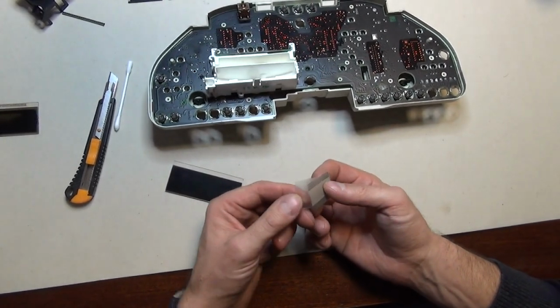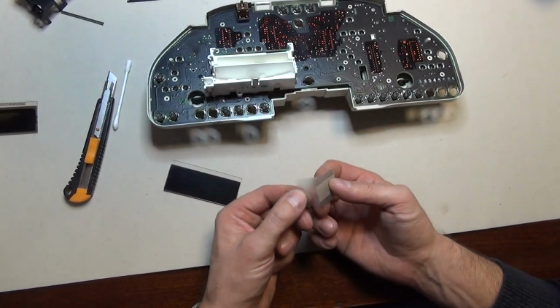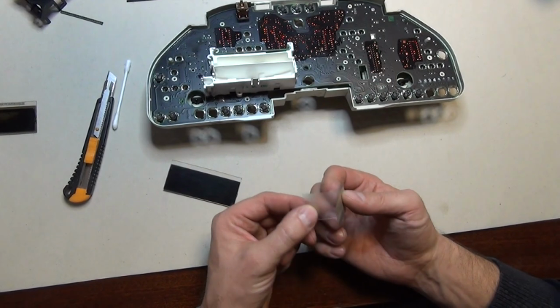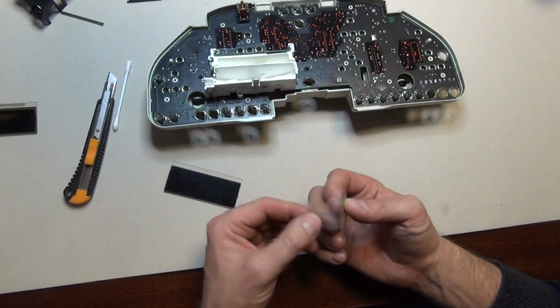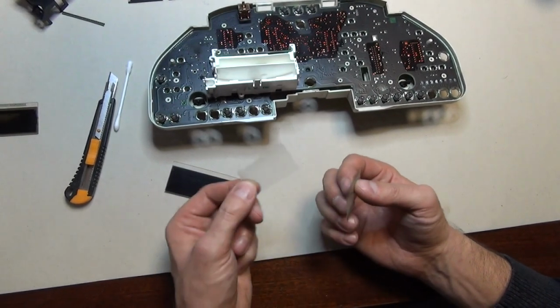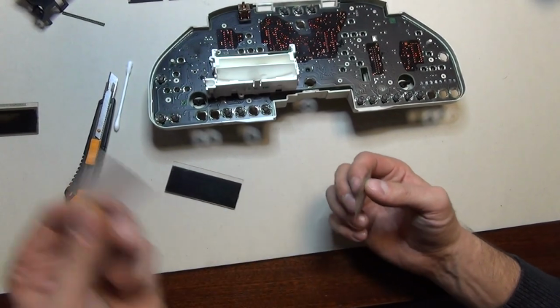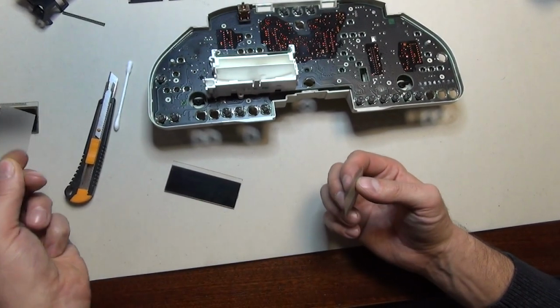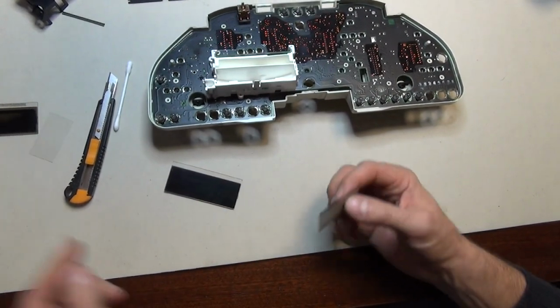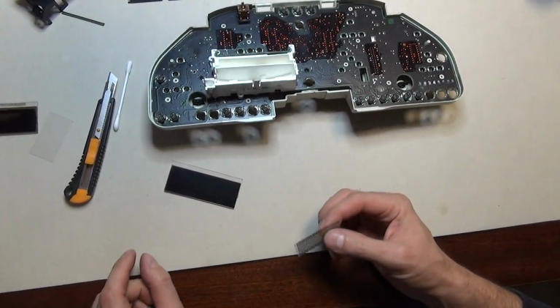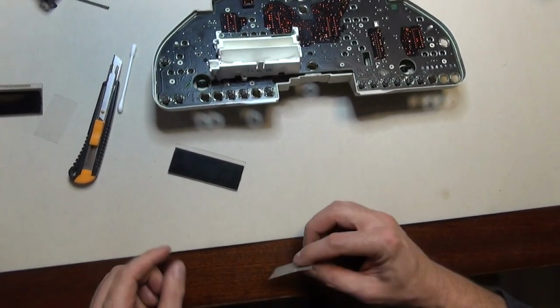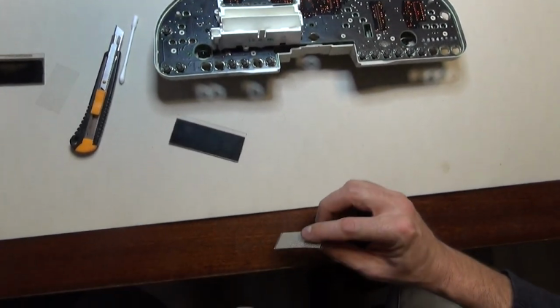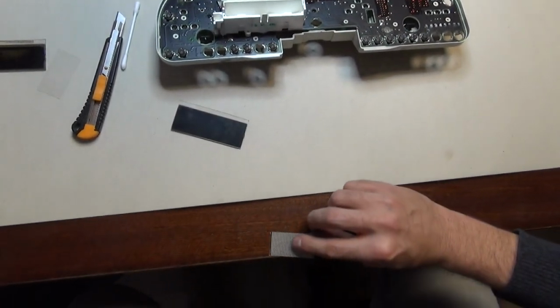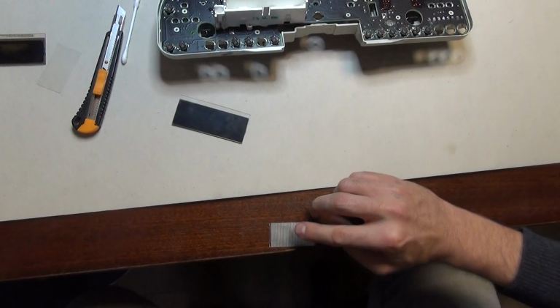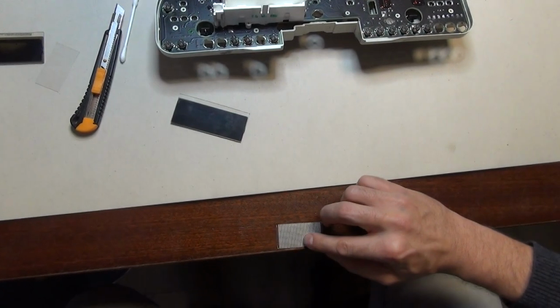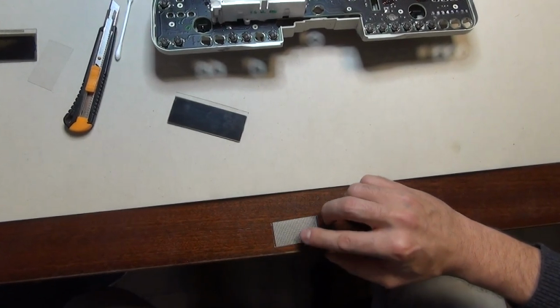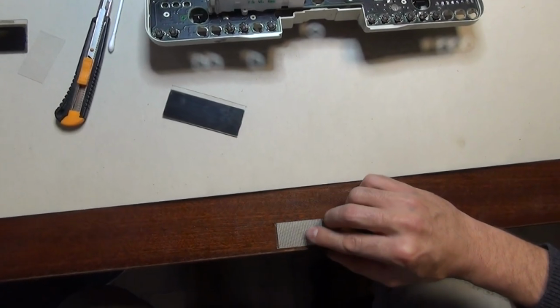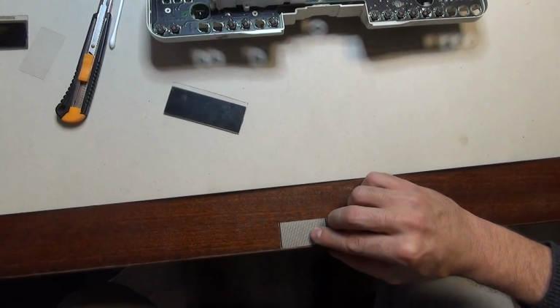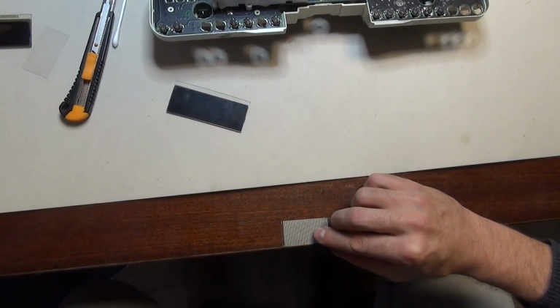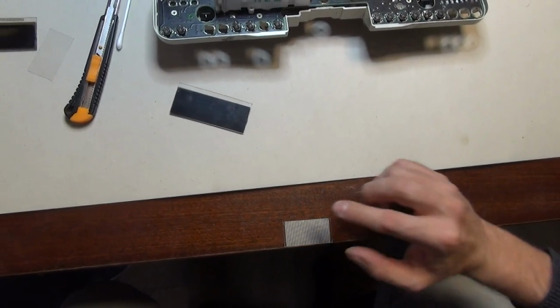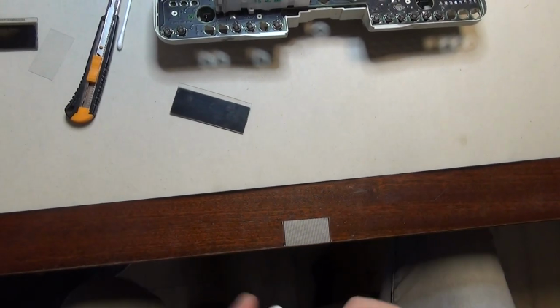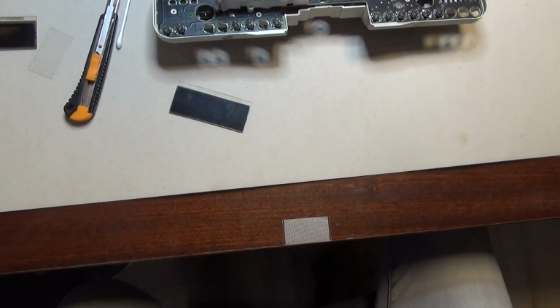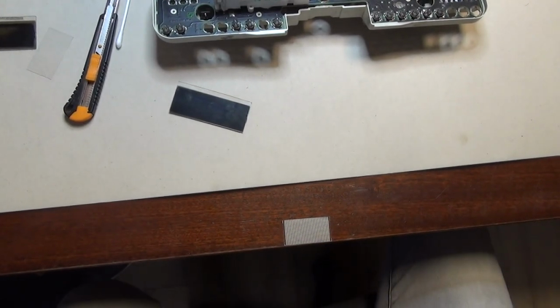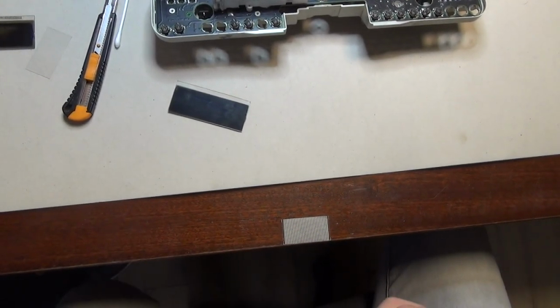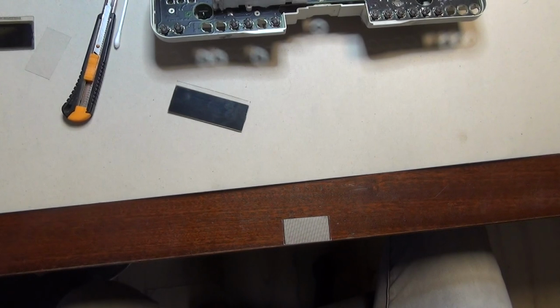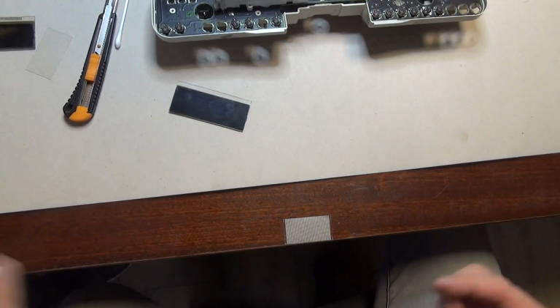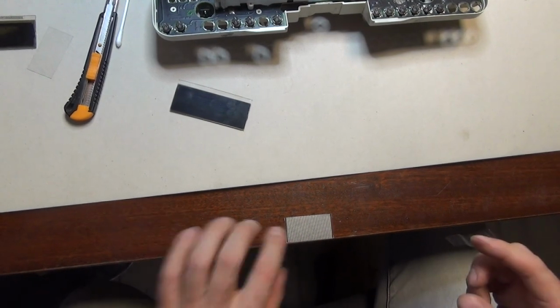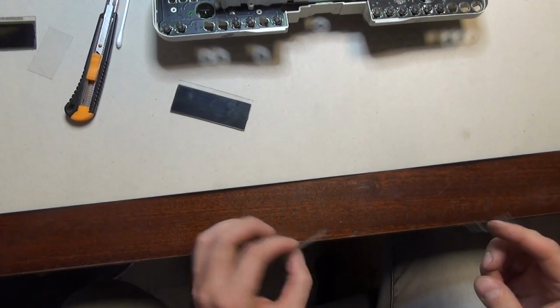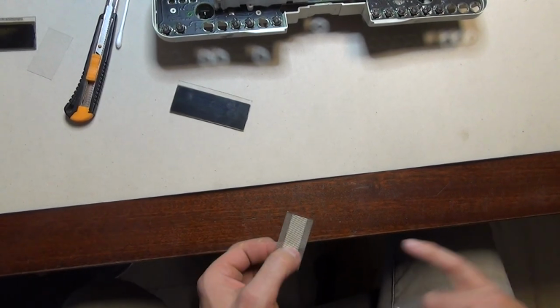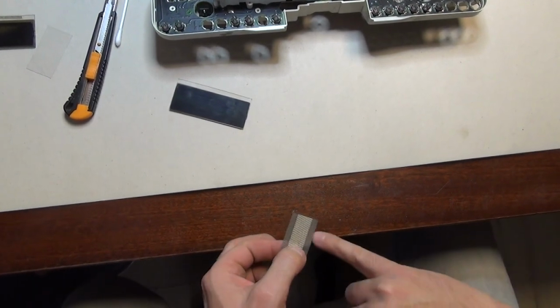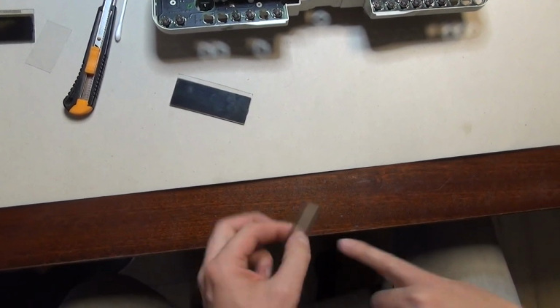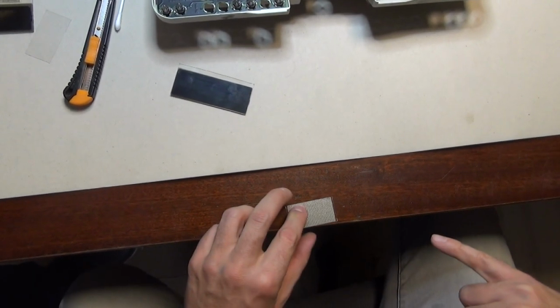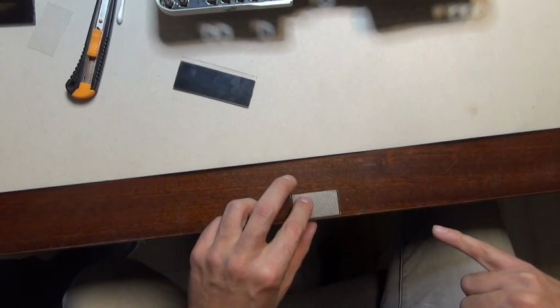The cable comes with a plastic backing, so you have to remove that first. Once it's done, you put it on the side of the table facing down, so the black pads are facing the table. You can see these are the black pads here, facing down.